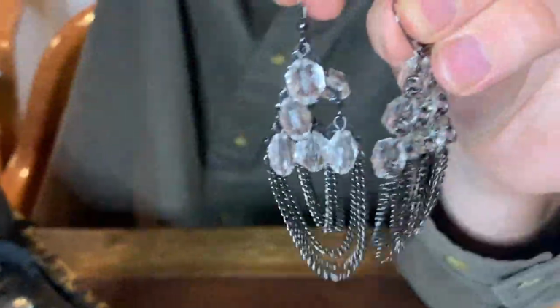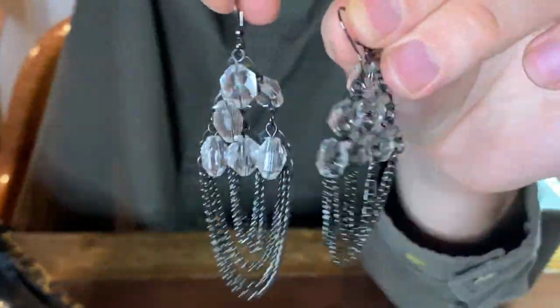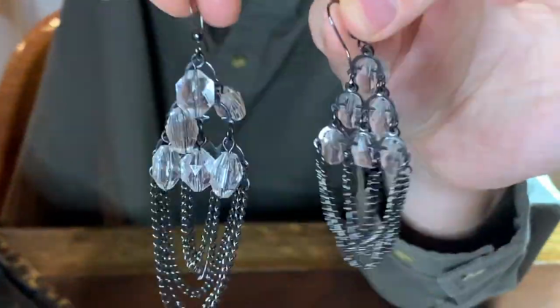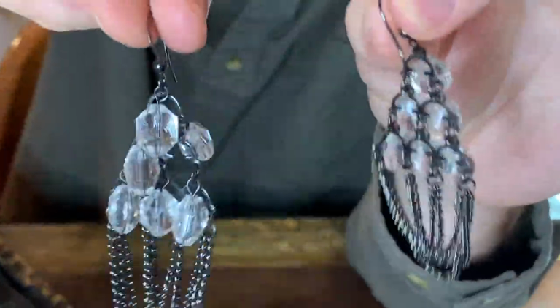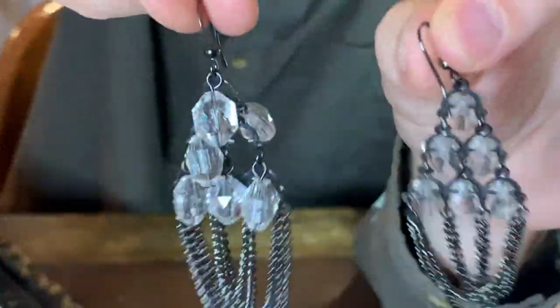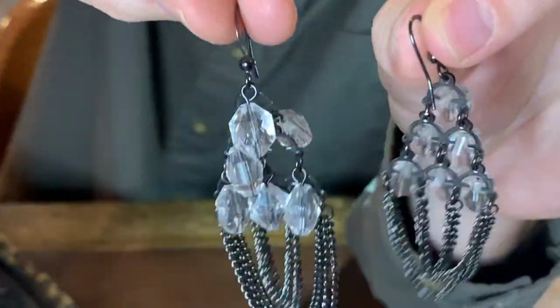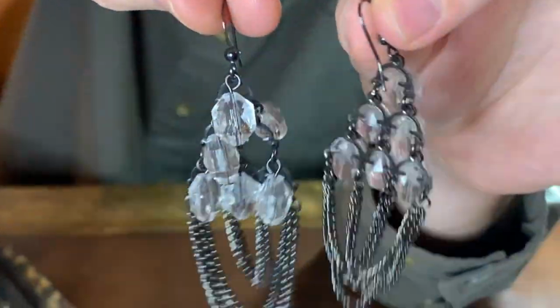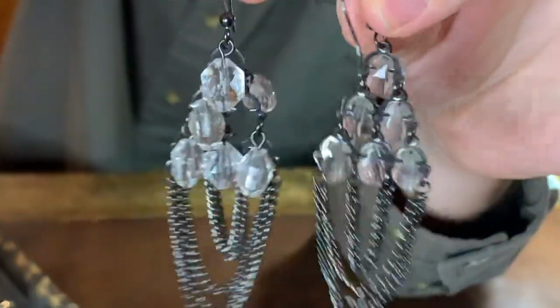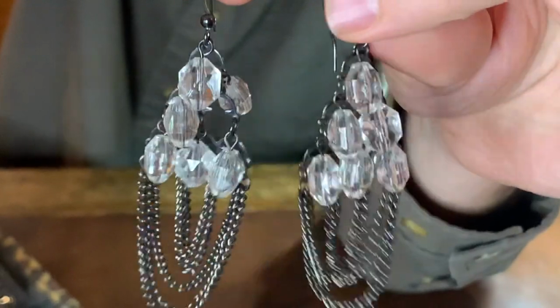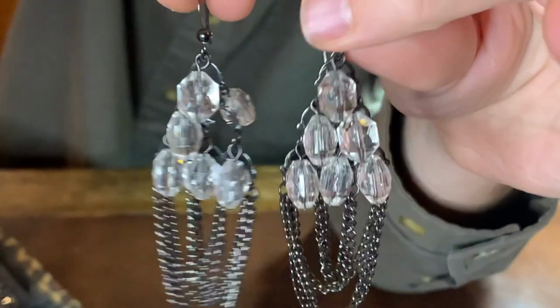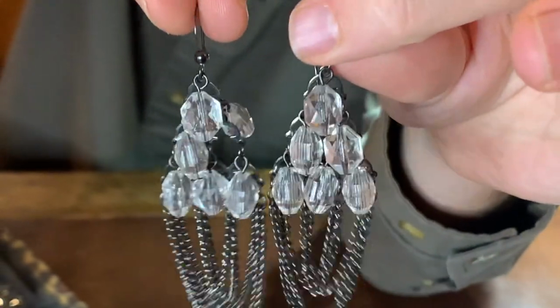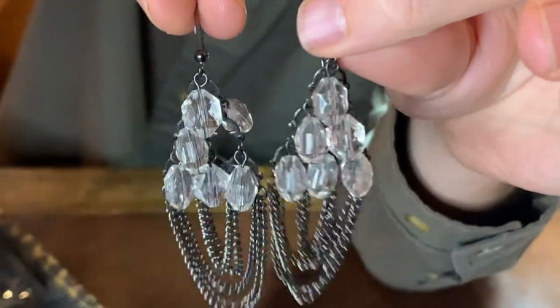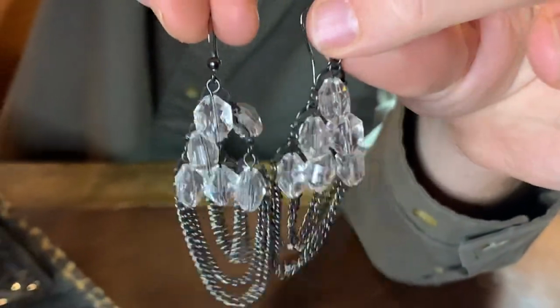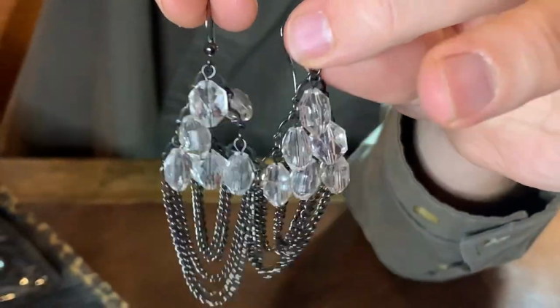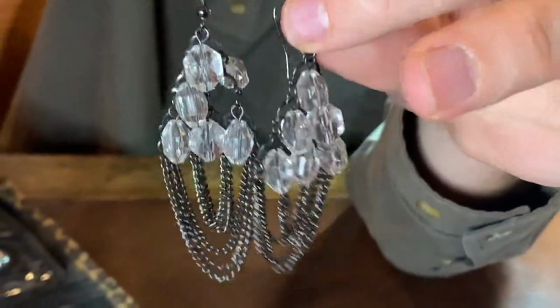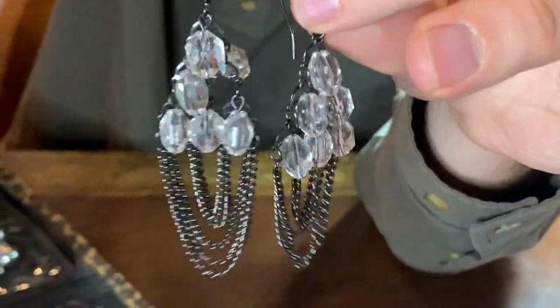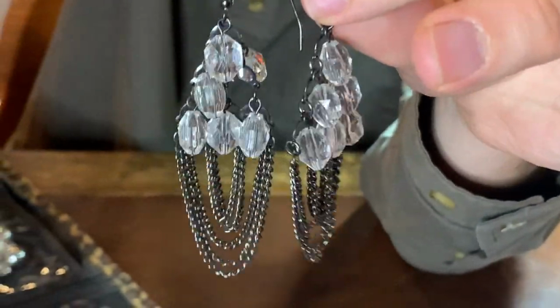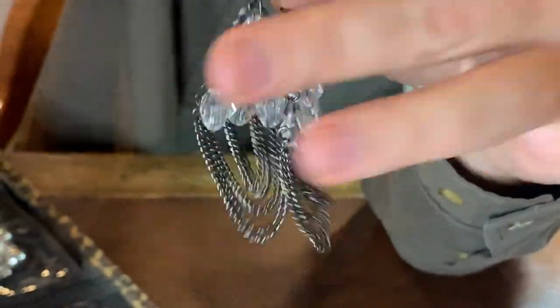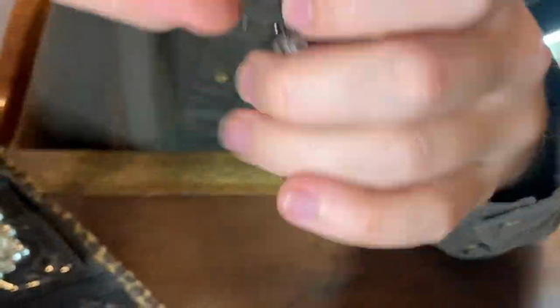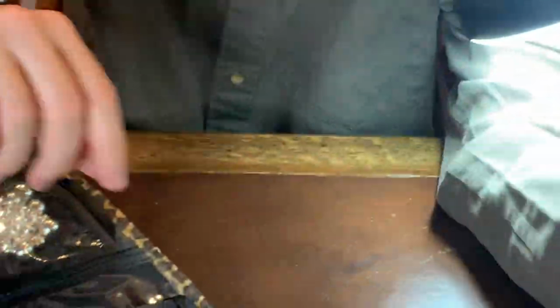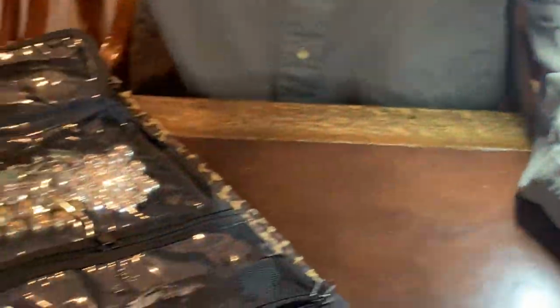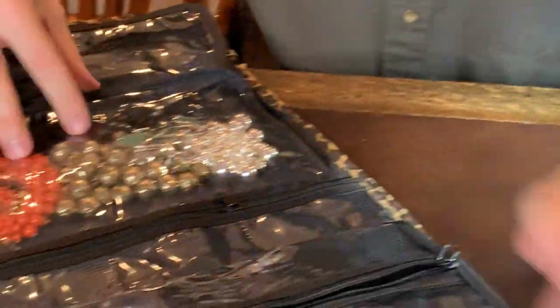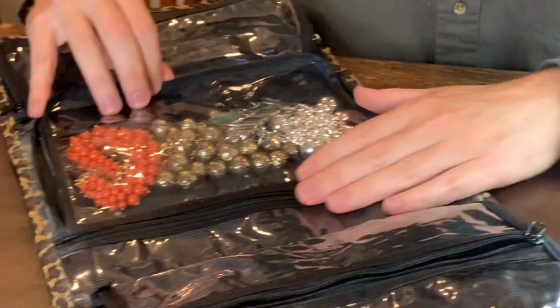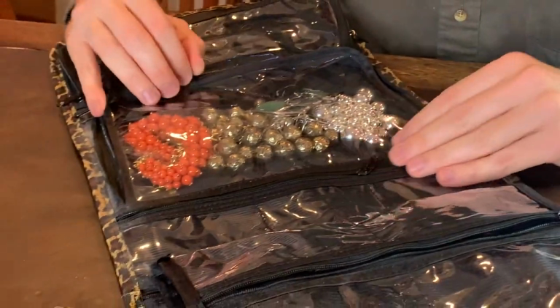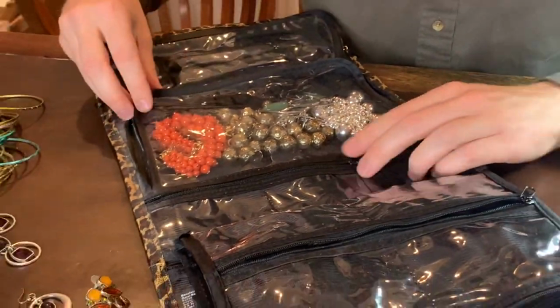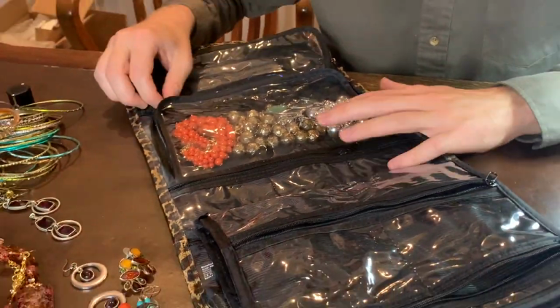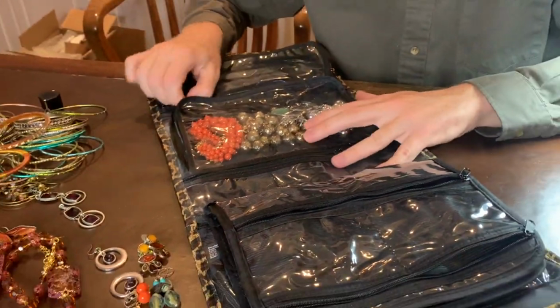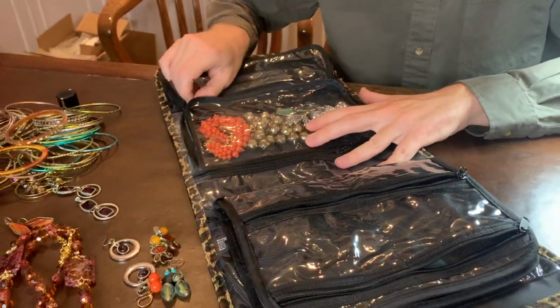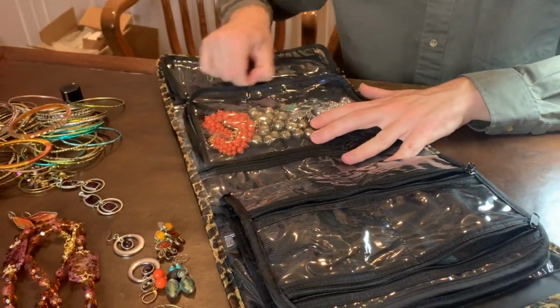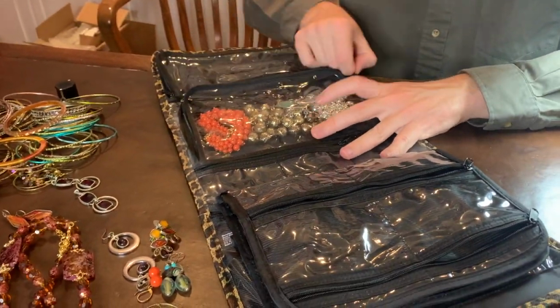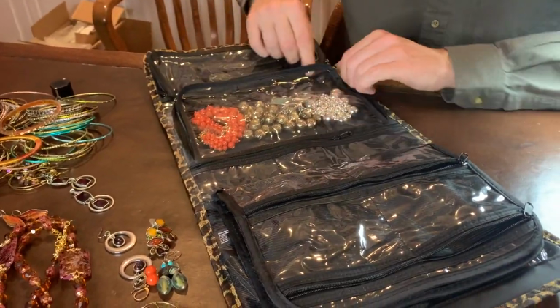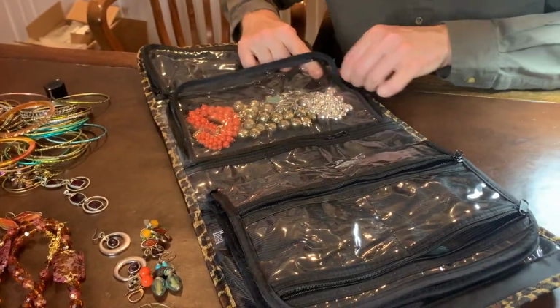We are going to be making two videos. Nice crystal beads here — that's beautiful. Definitely interesting. Now I remember we were thinking, oh wow, I see.